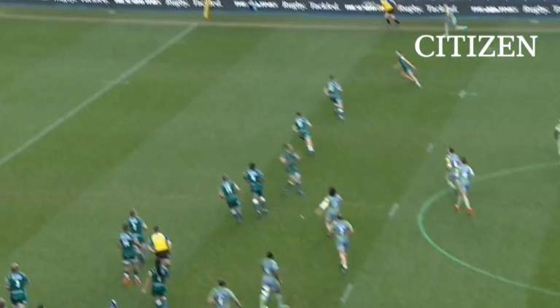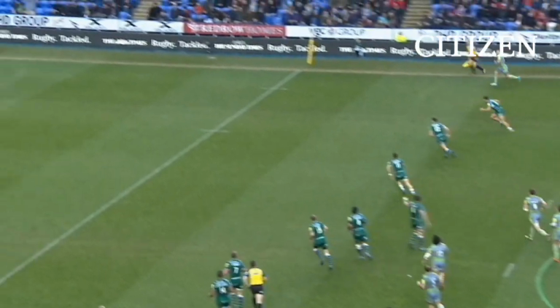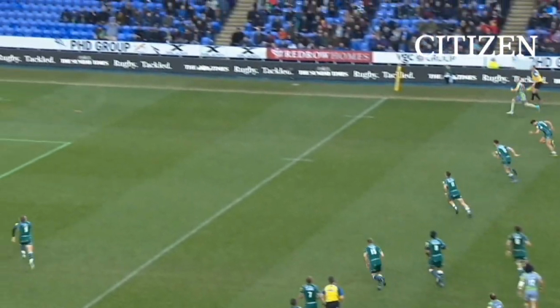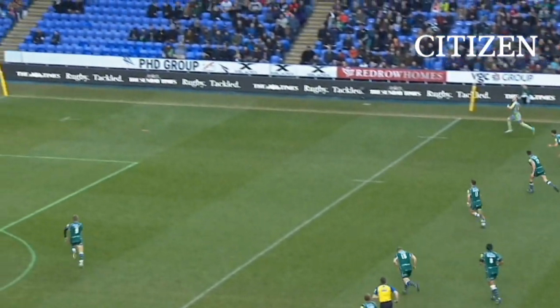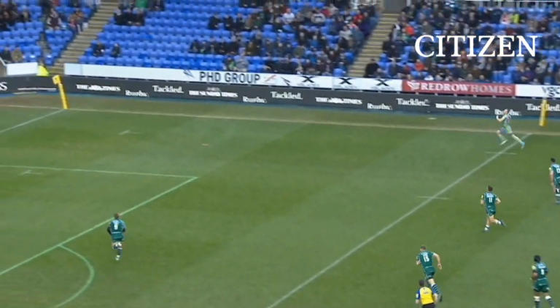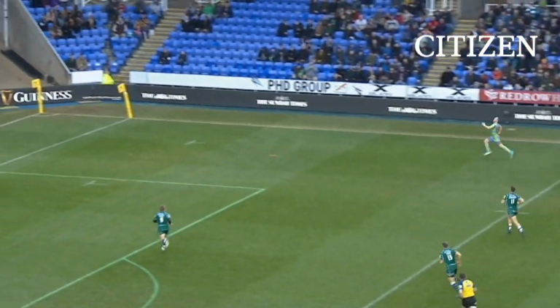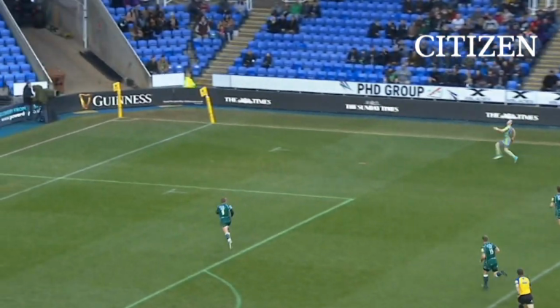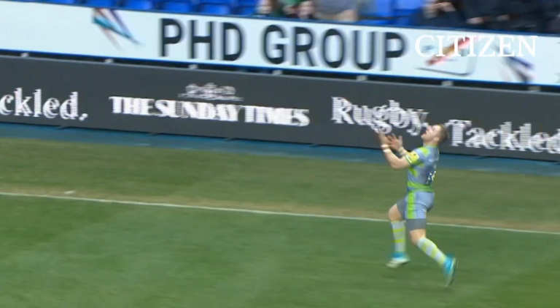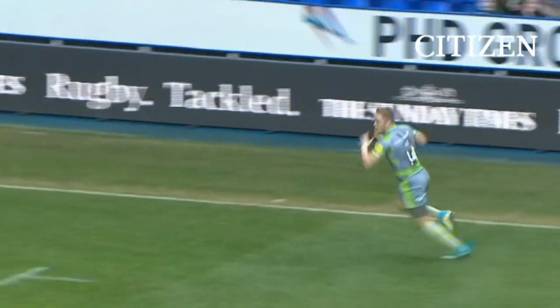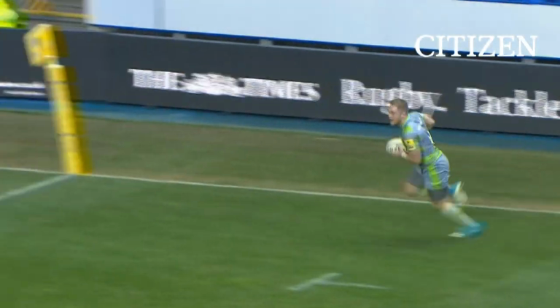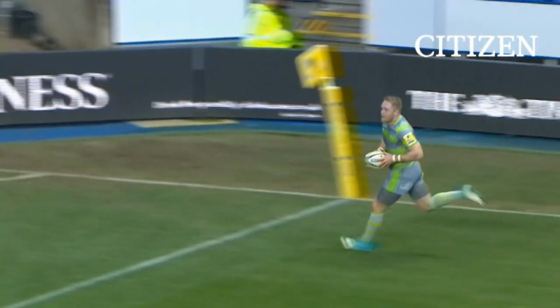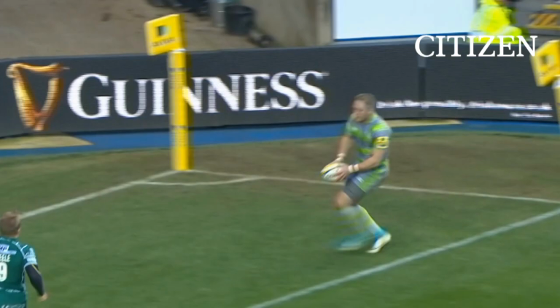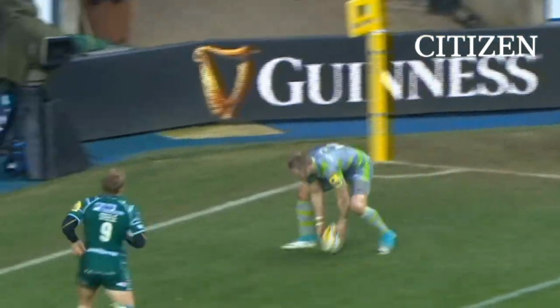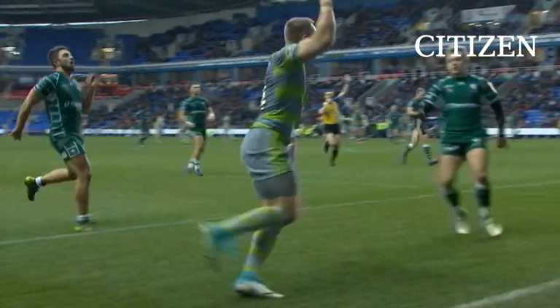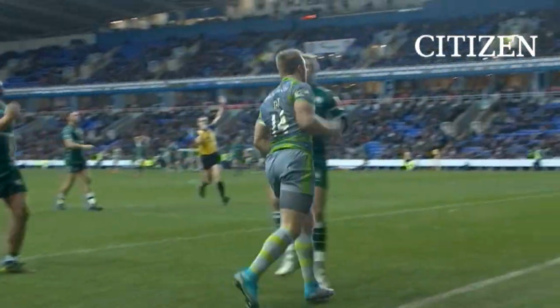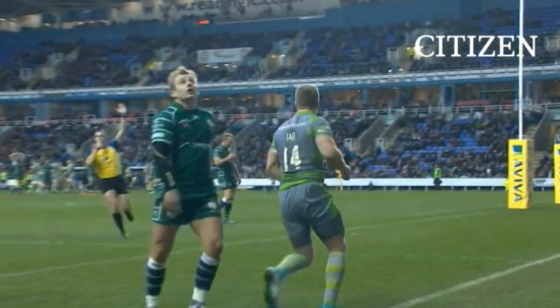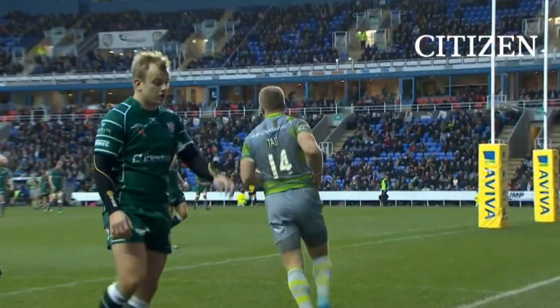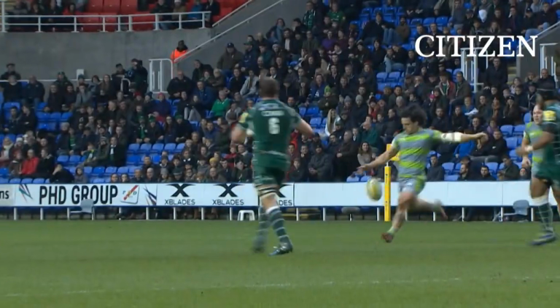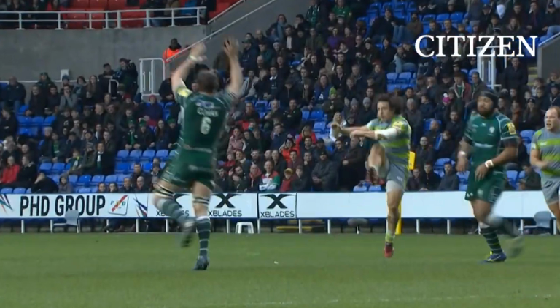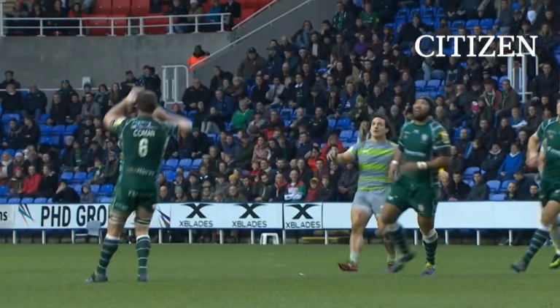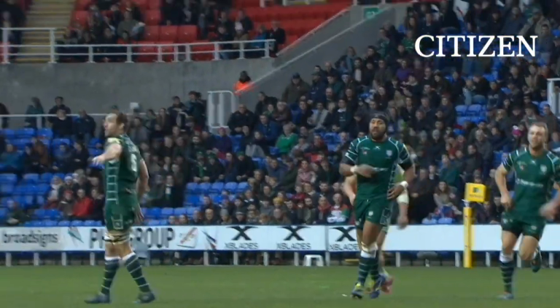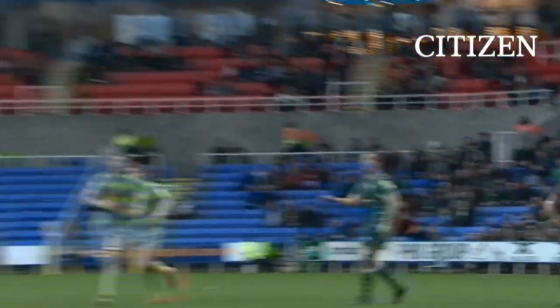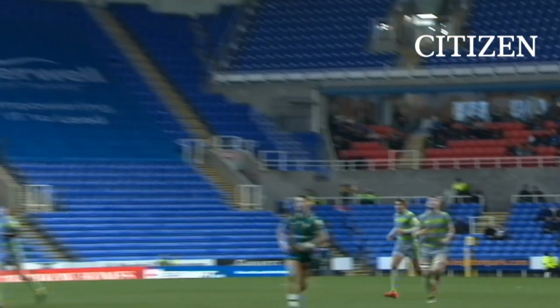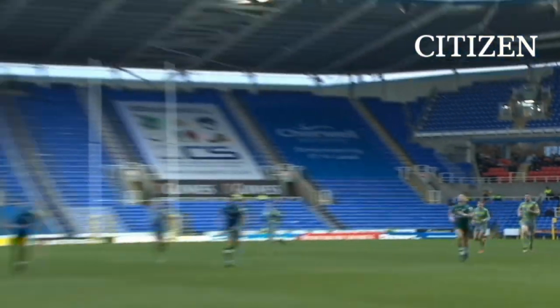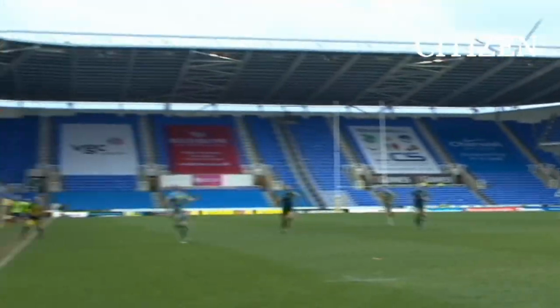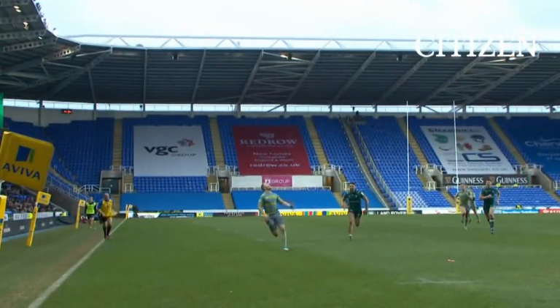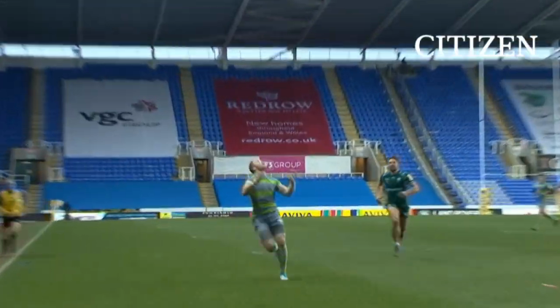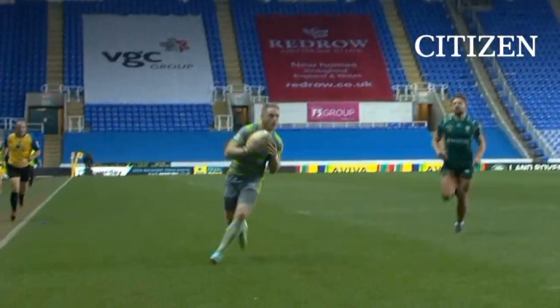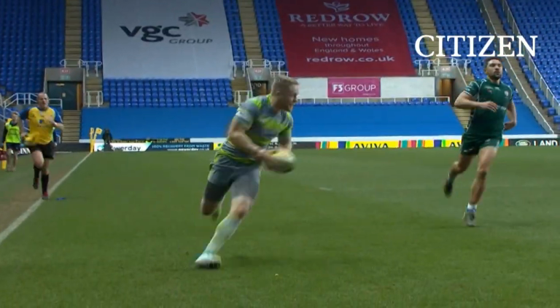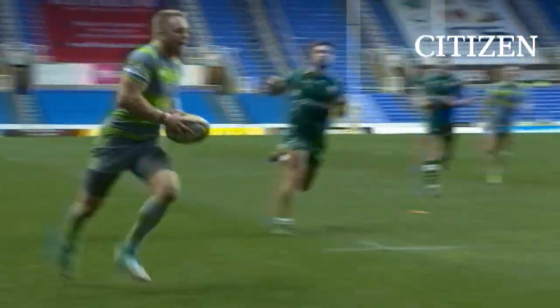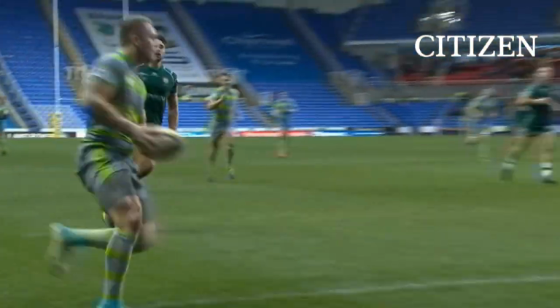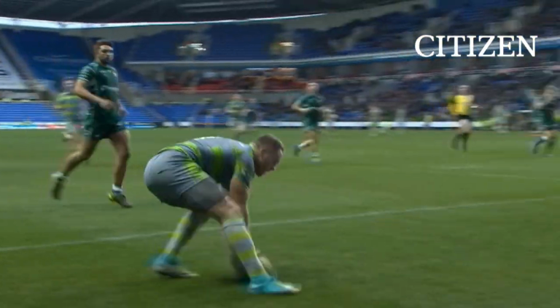Cicino, the kick across the field. Alex Tate is underneath it — if this works, it'll be lovely. Alex Tate in for his second try in as many minutes. And it's a little work of art from Juan Pablo Cicino to see the space and execute the kick.